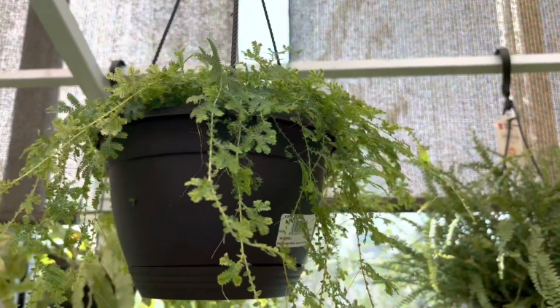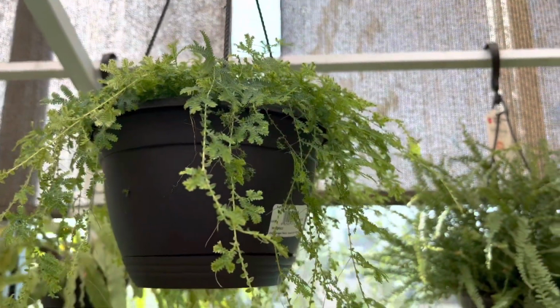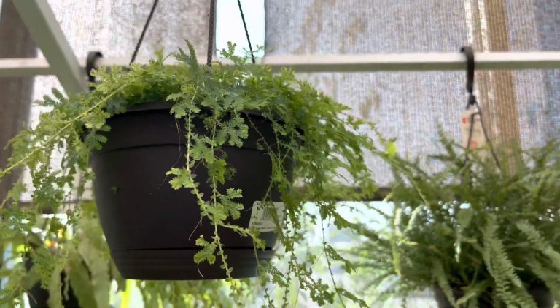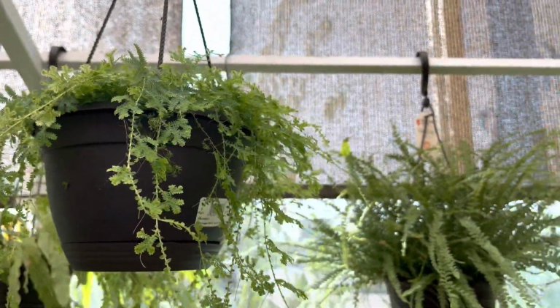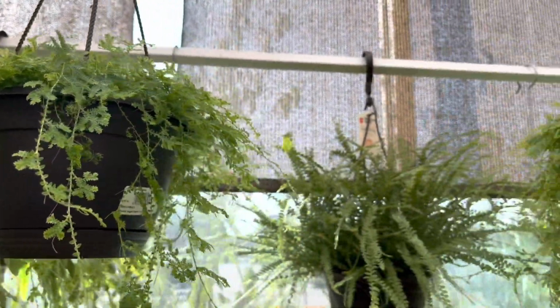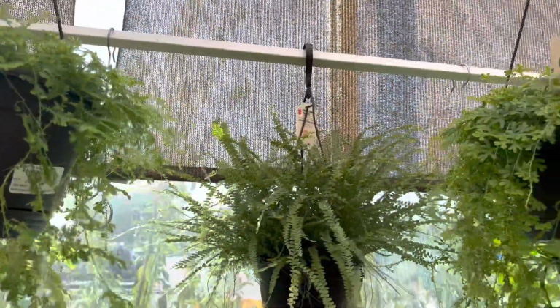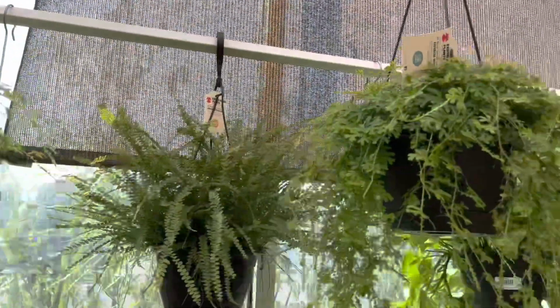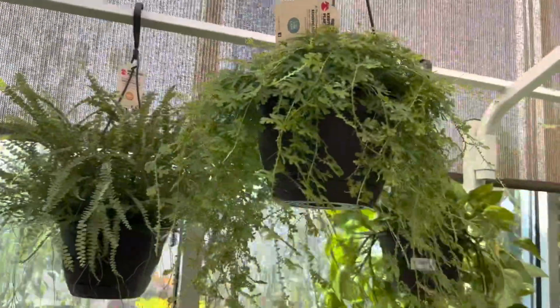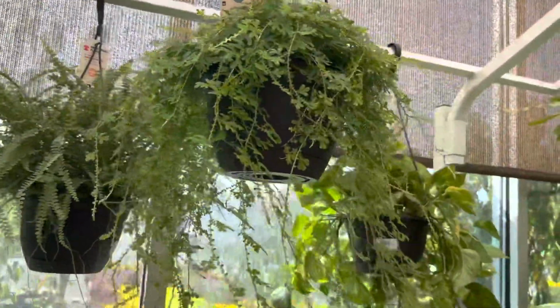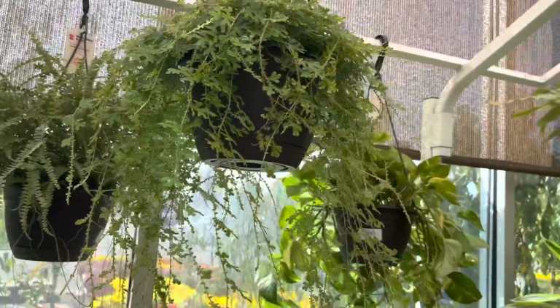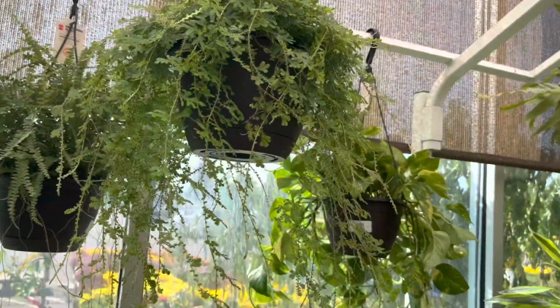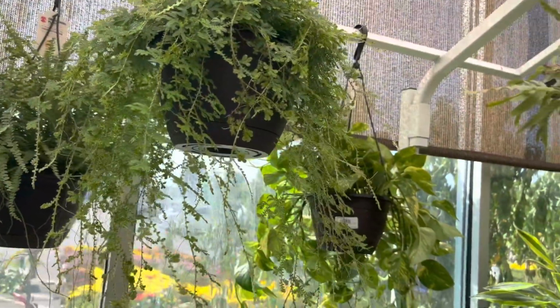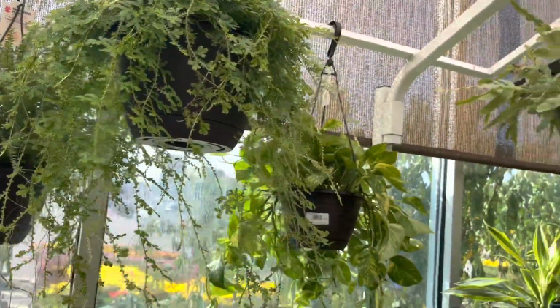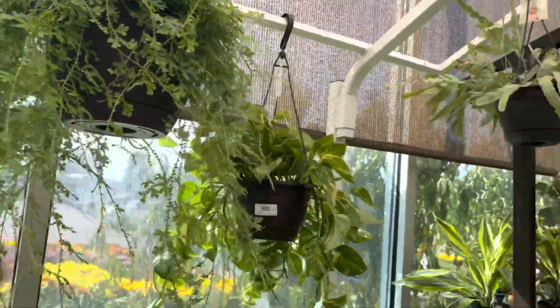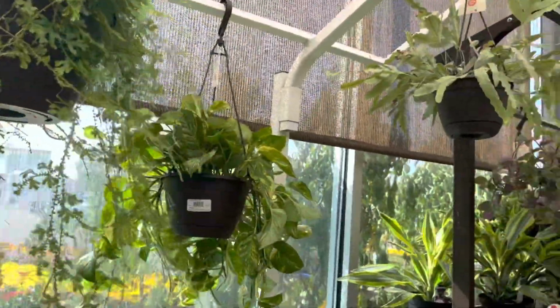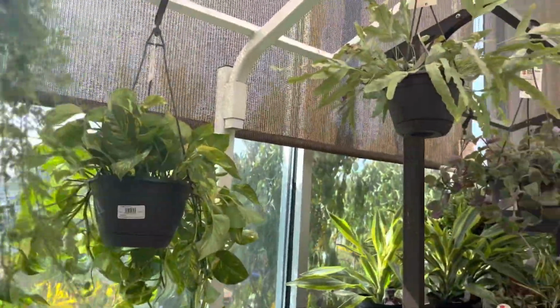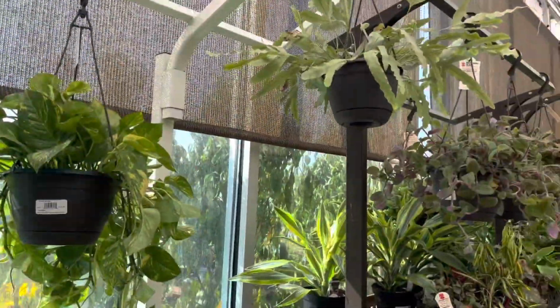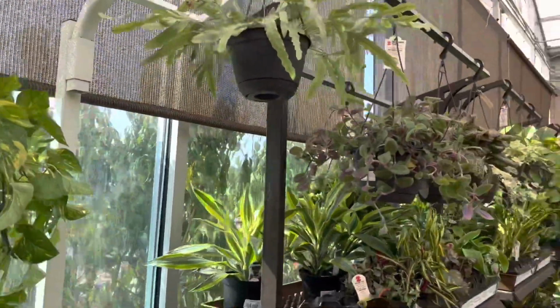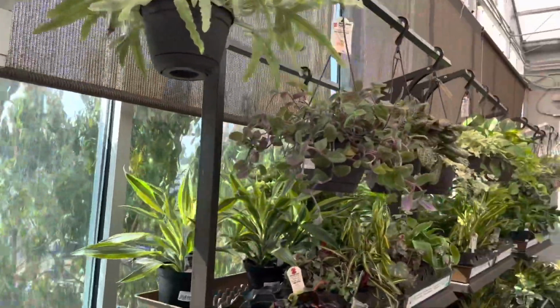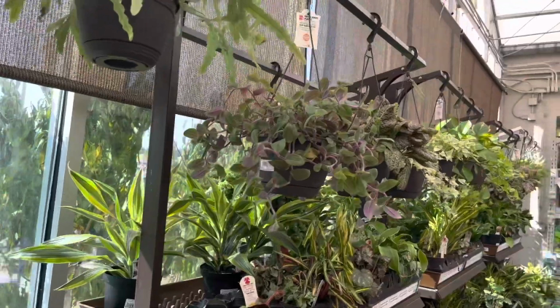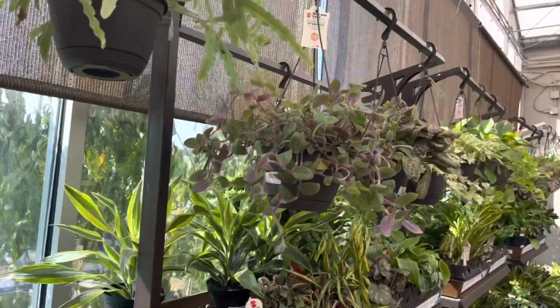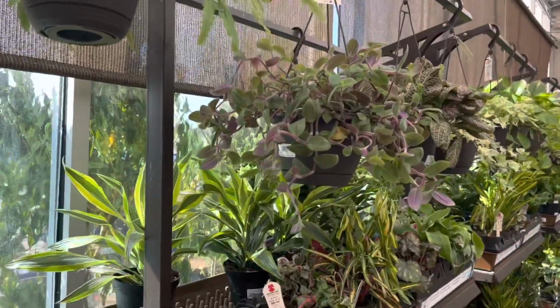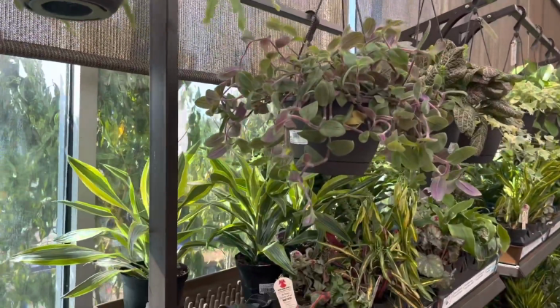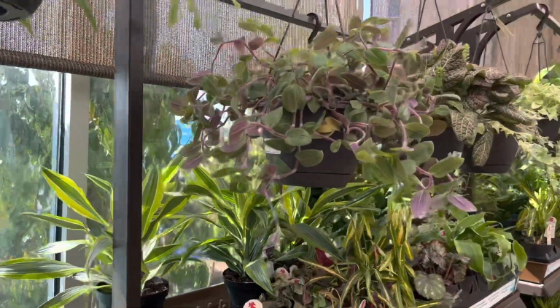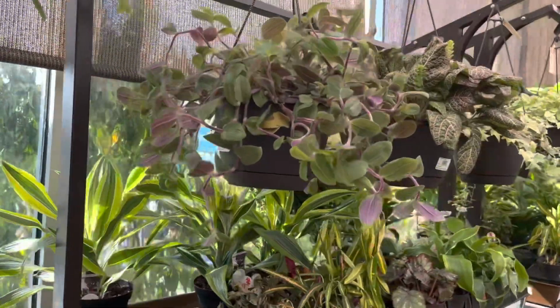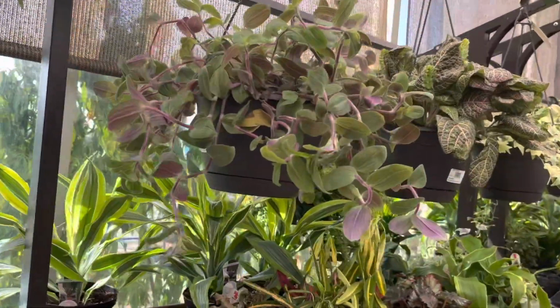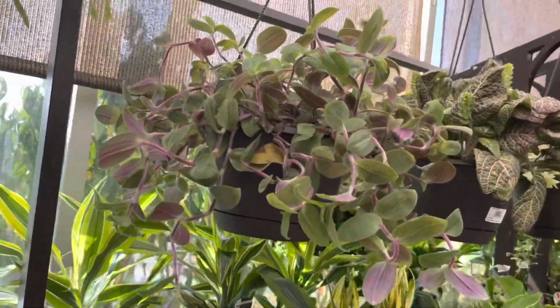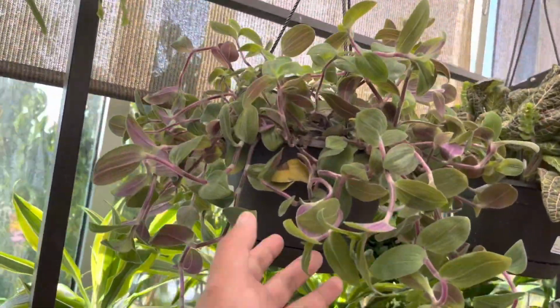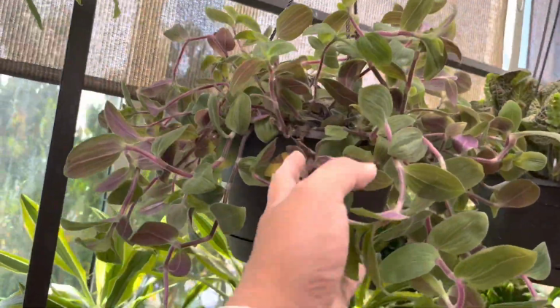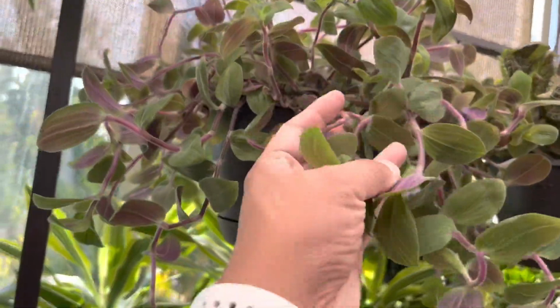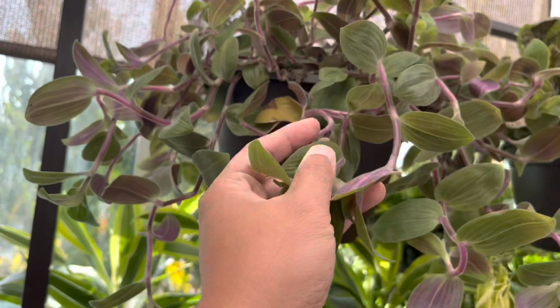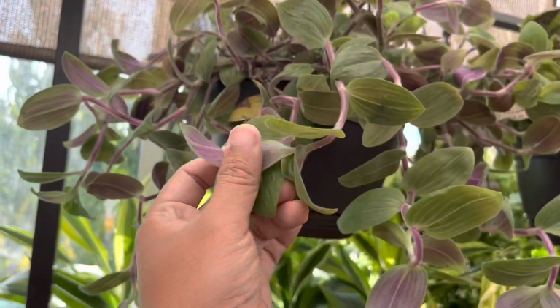I am now looking at the hanging baskets that they have. It looks like there are some rainbow moss. These pots are about $16 to $17, and the bigger ones are about $20.